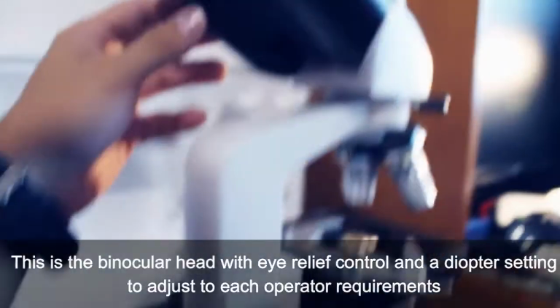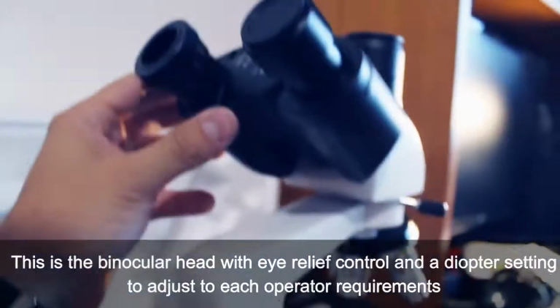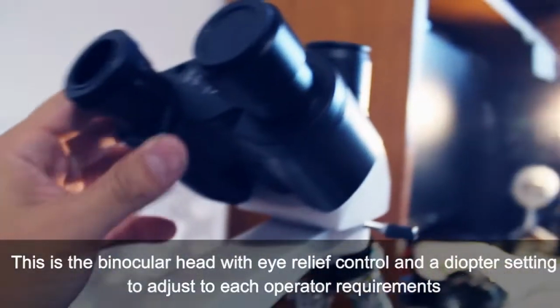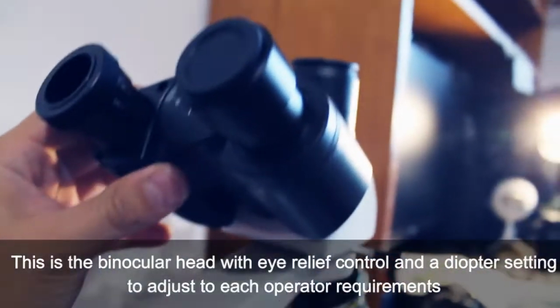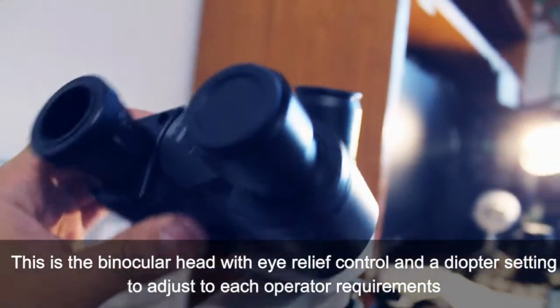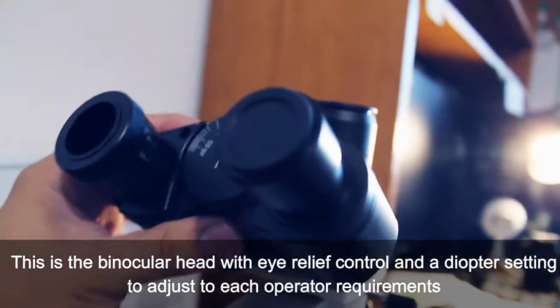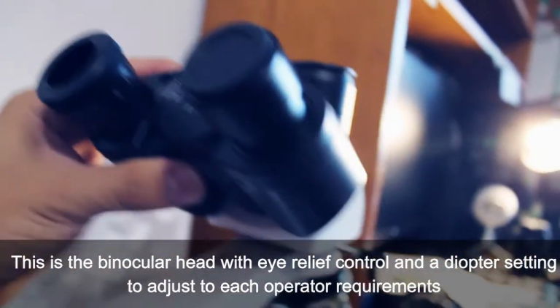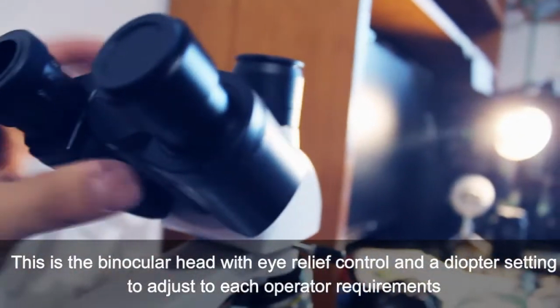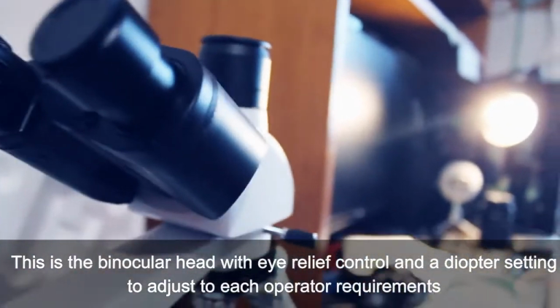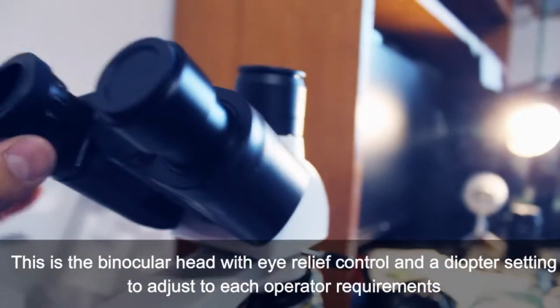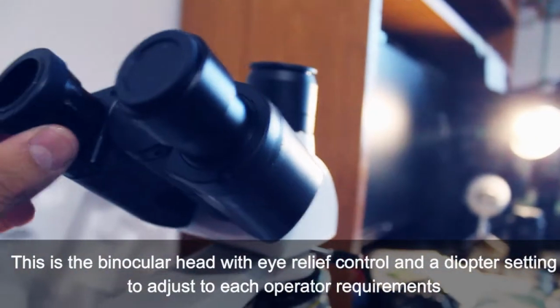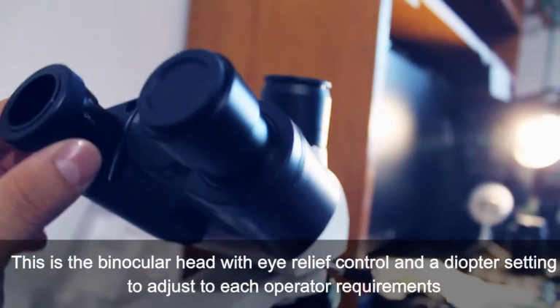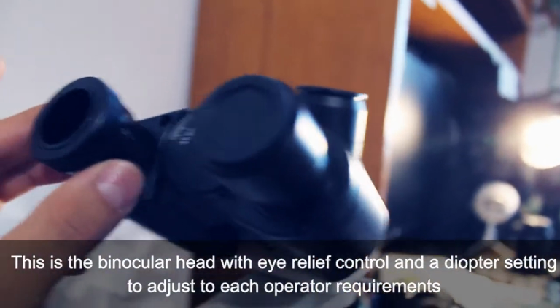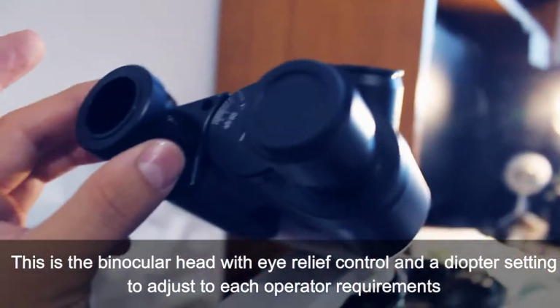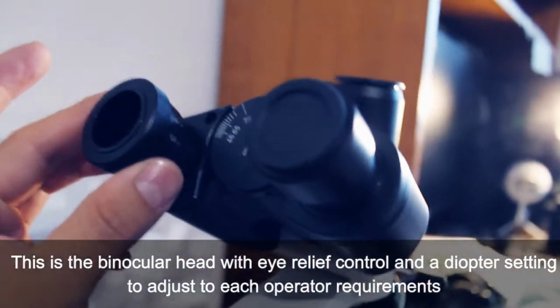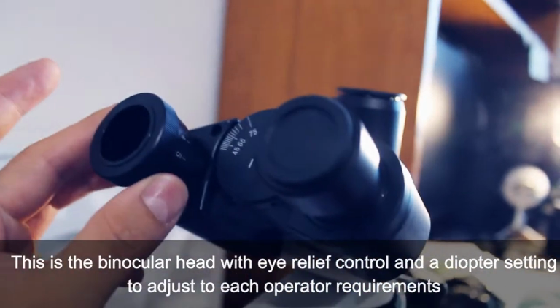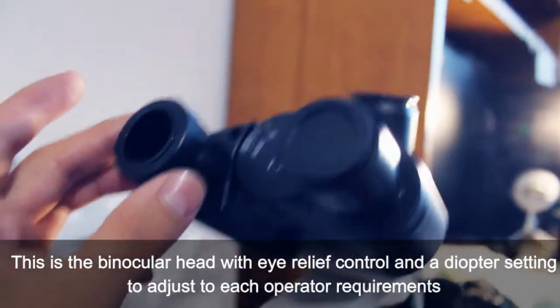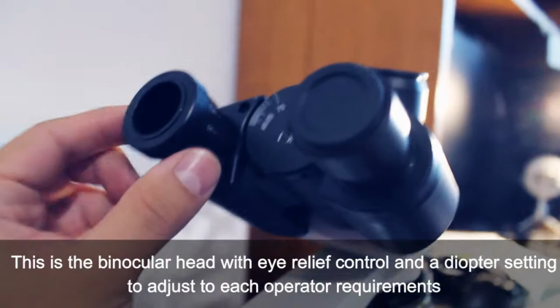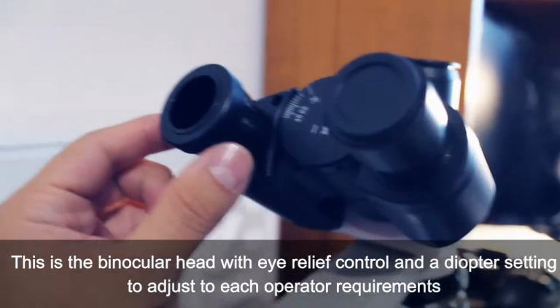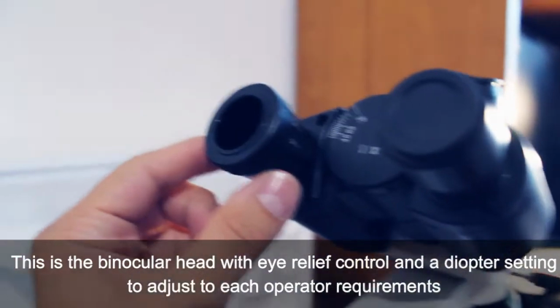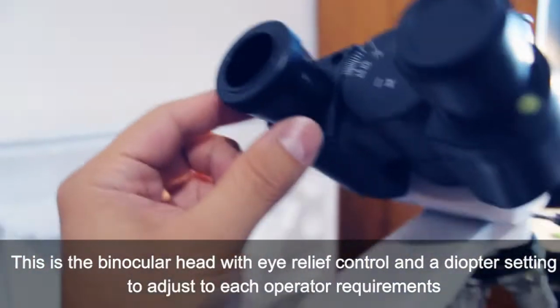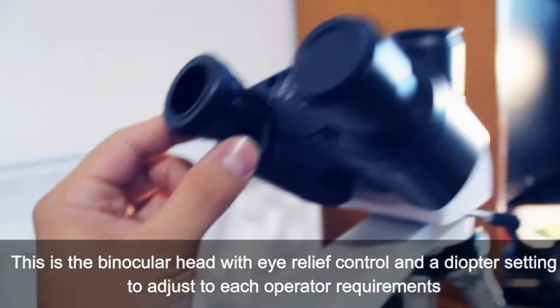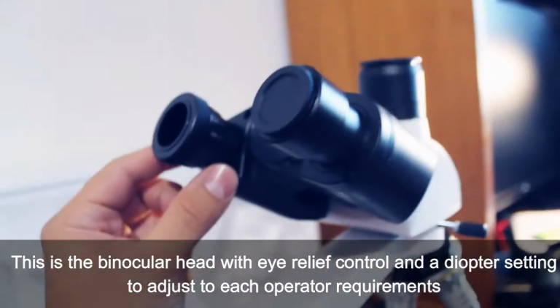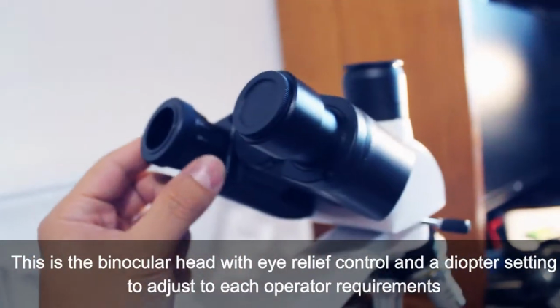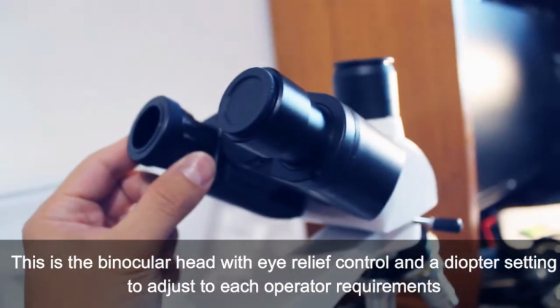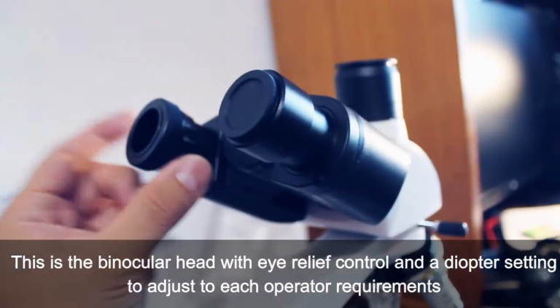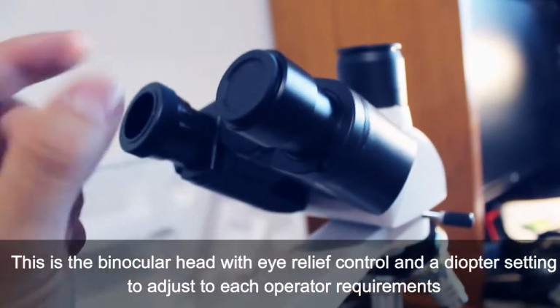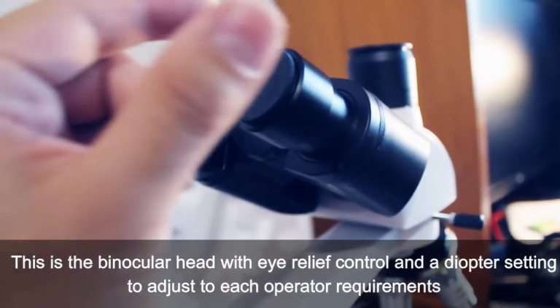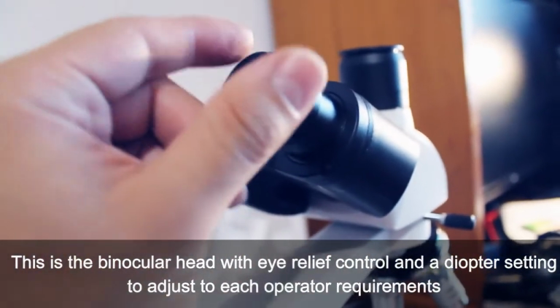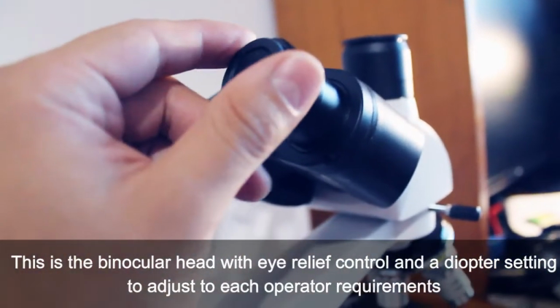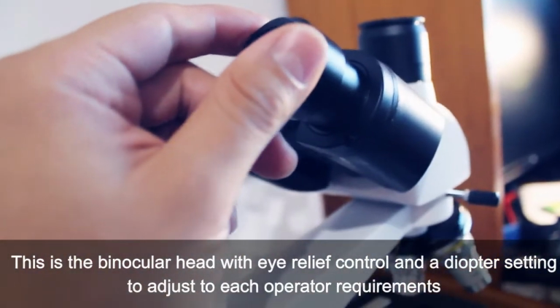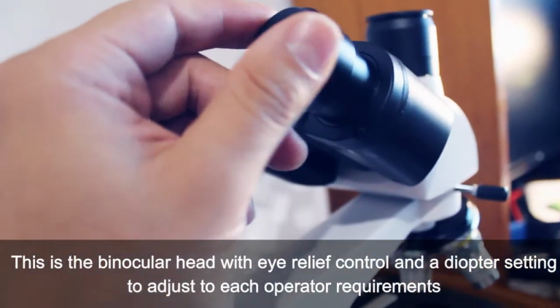This is the binocular head, with eye relief control and diopter setting to adjust to each operator's requirements.